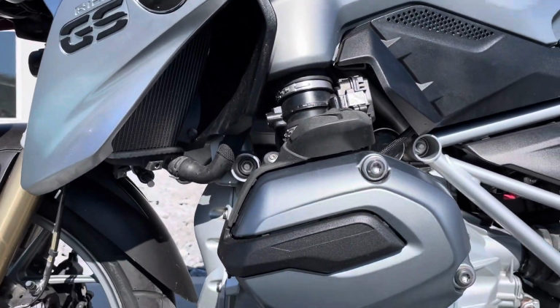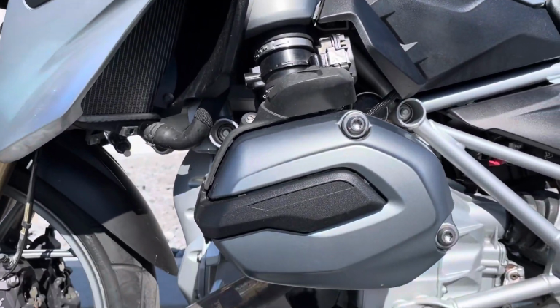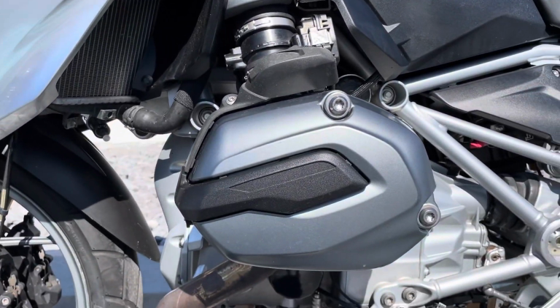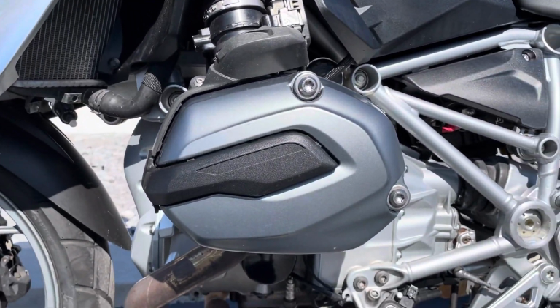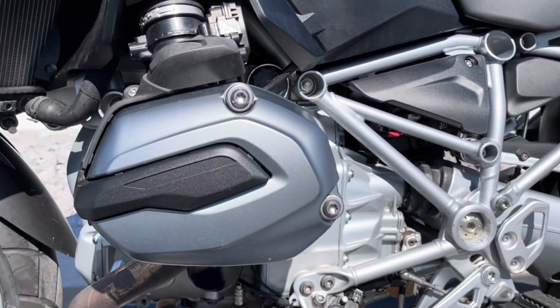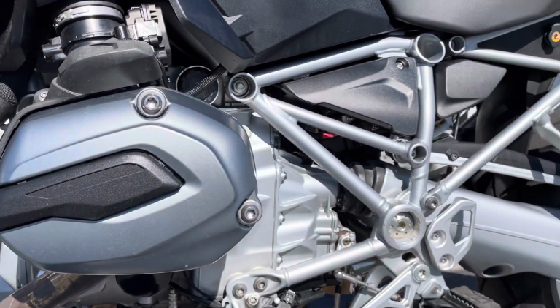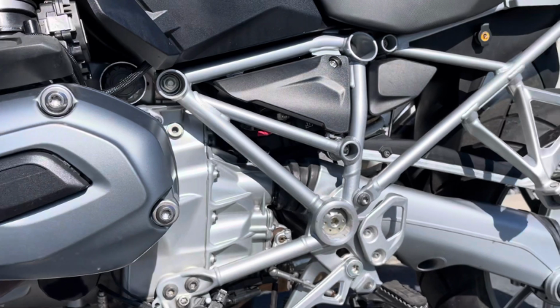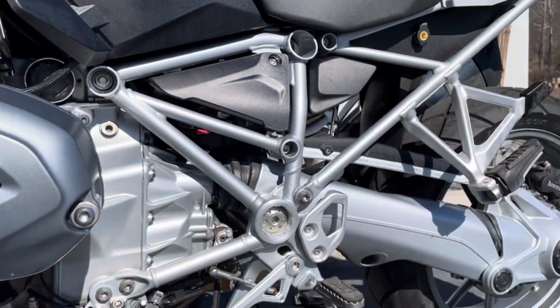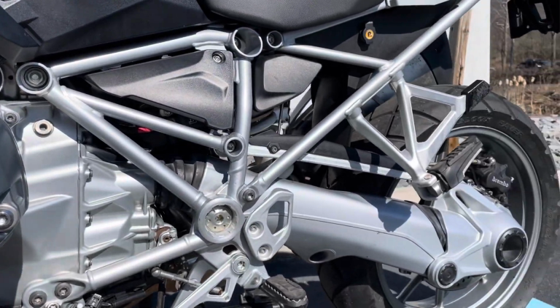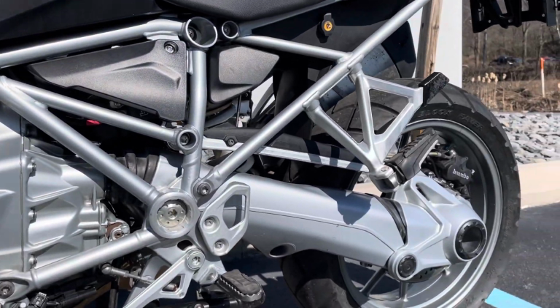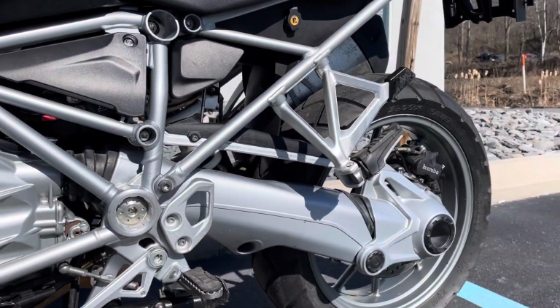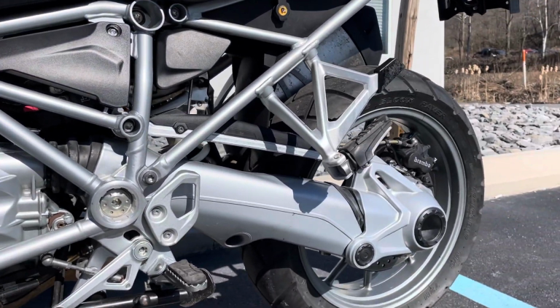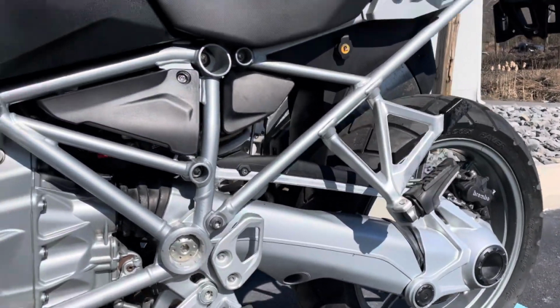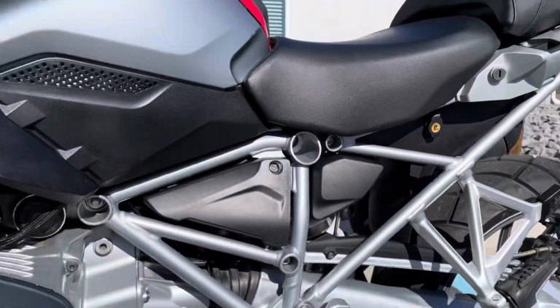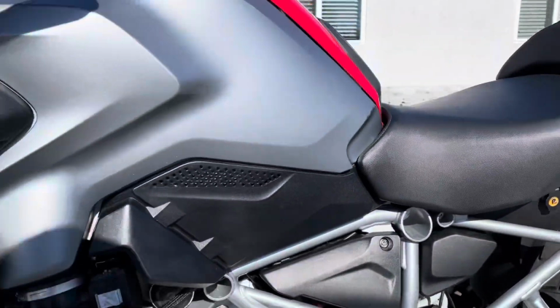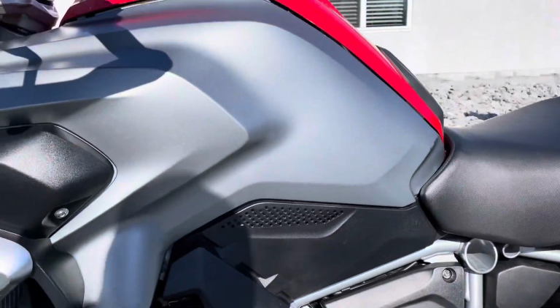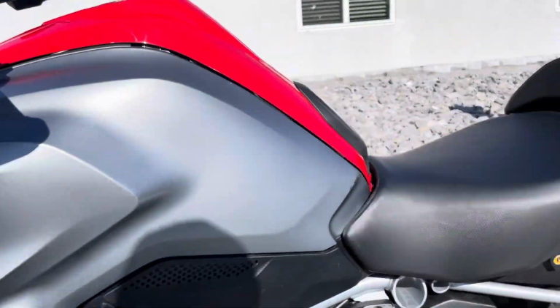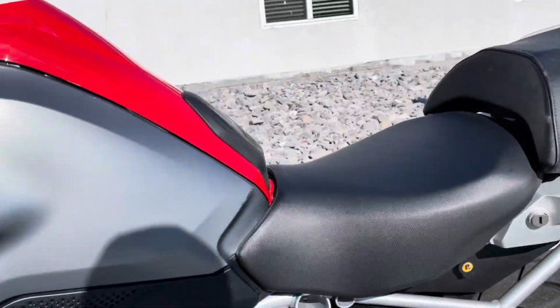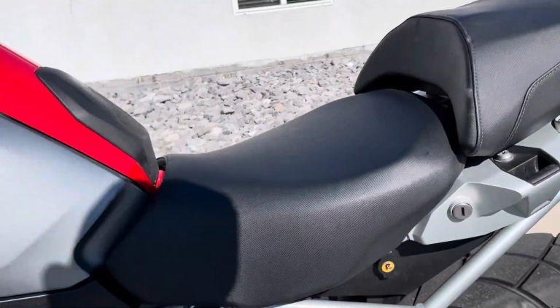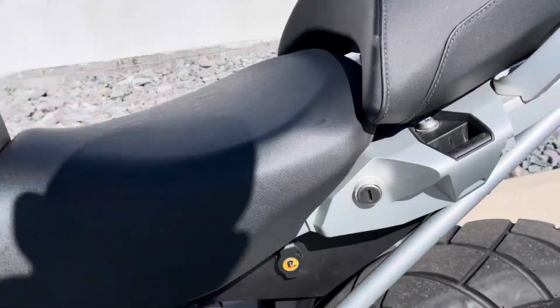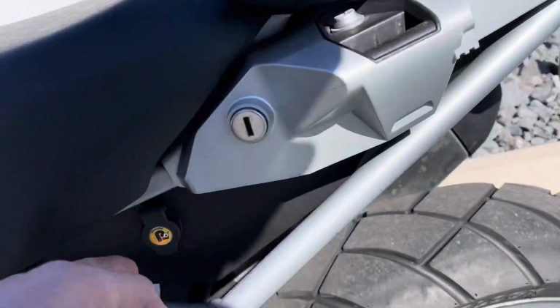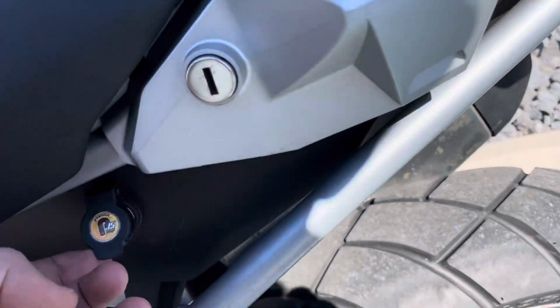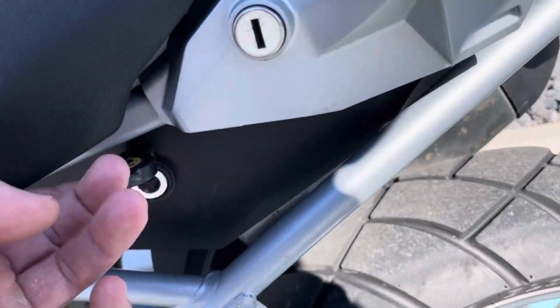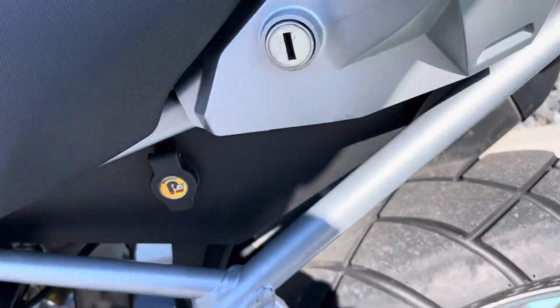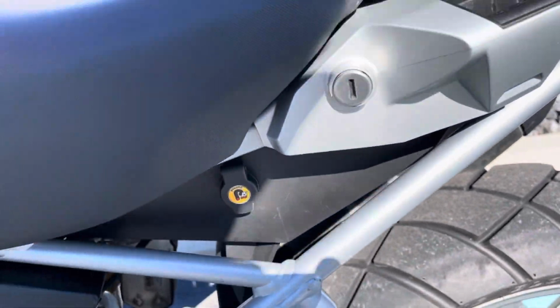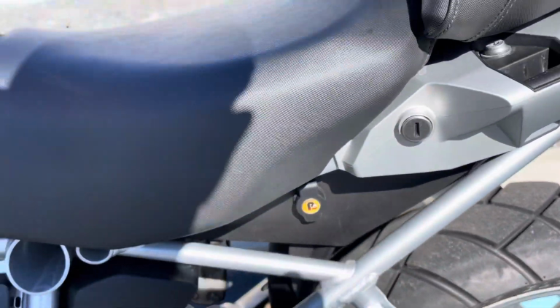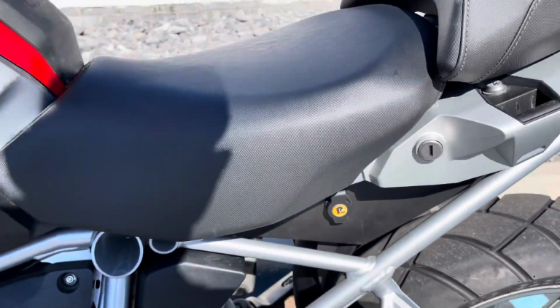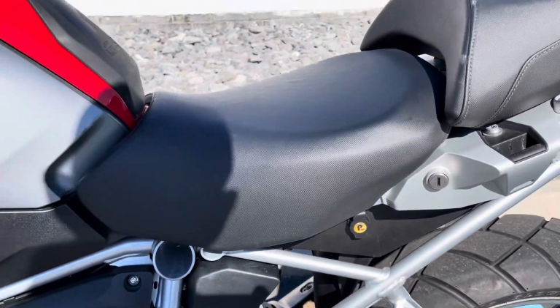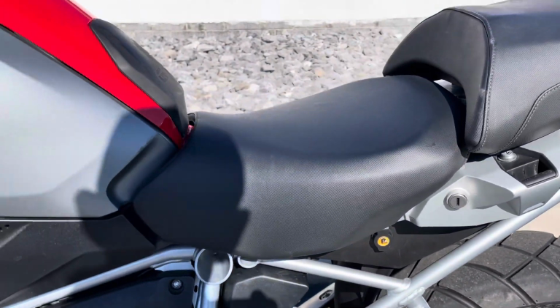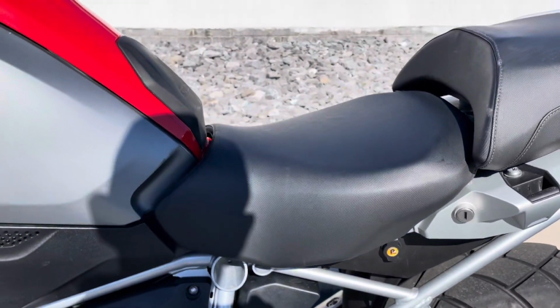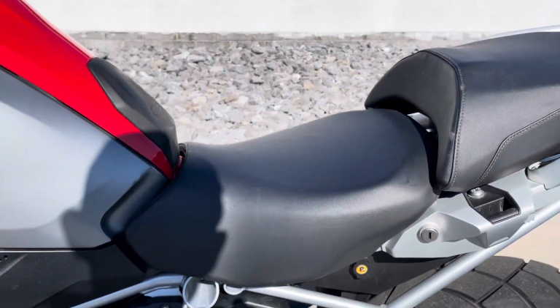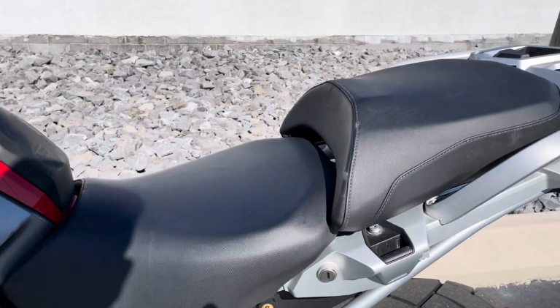The valve cover is clean, swing arm looks good. You can also see there is an aftermarket powerlet outlet in the fairing.